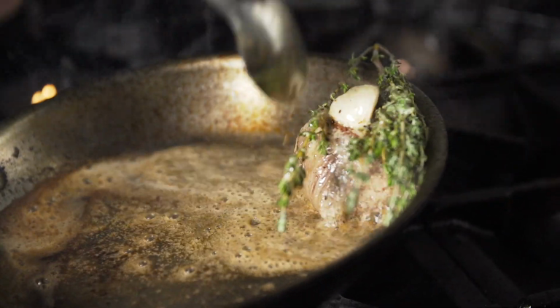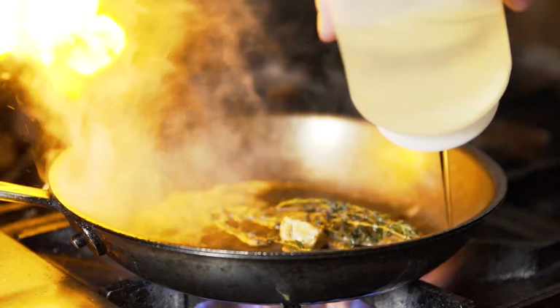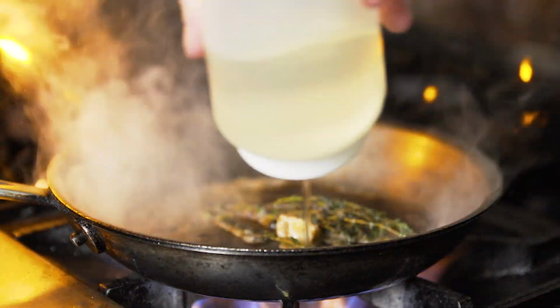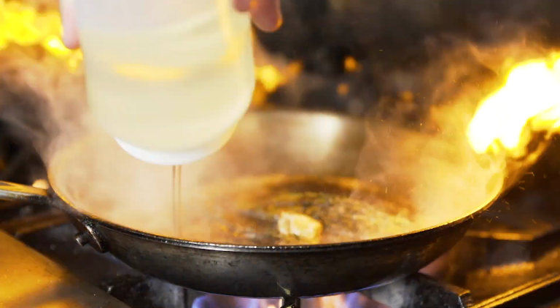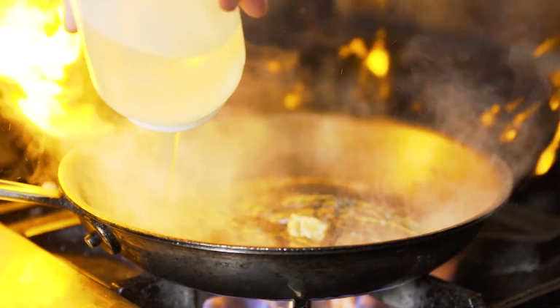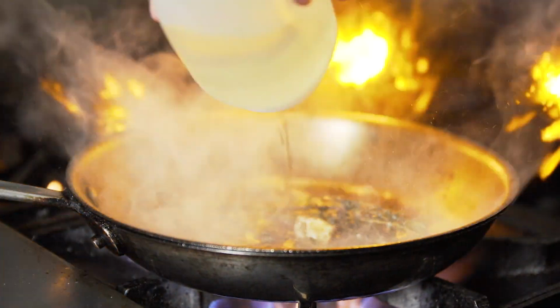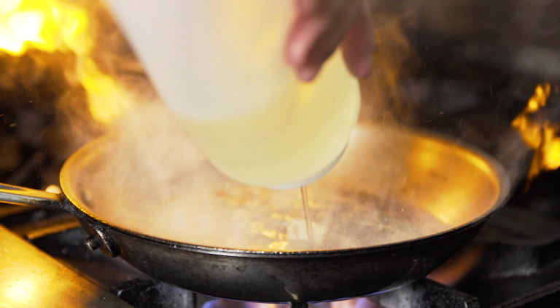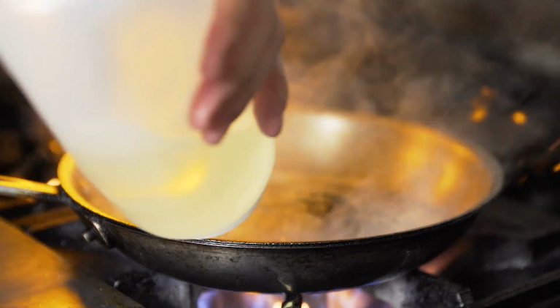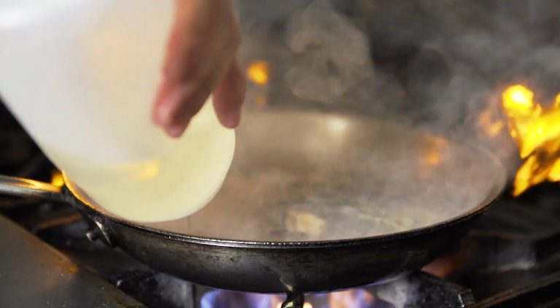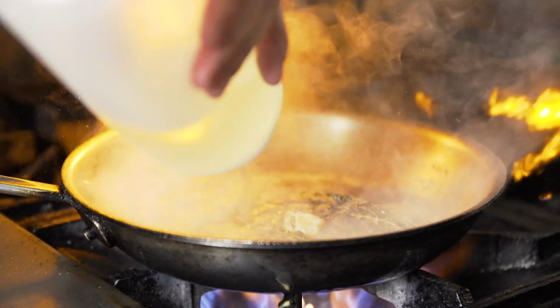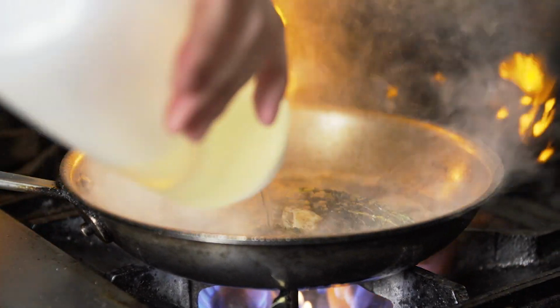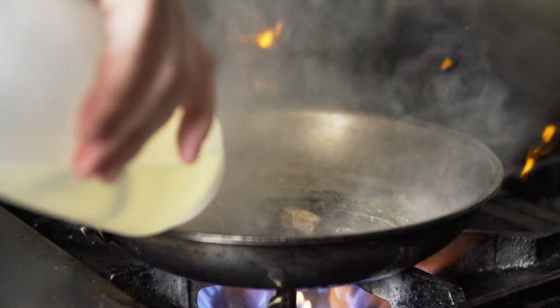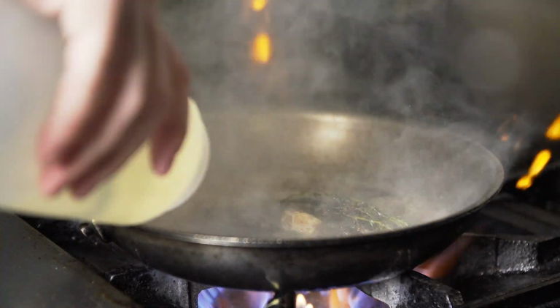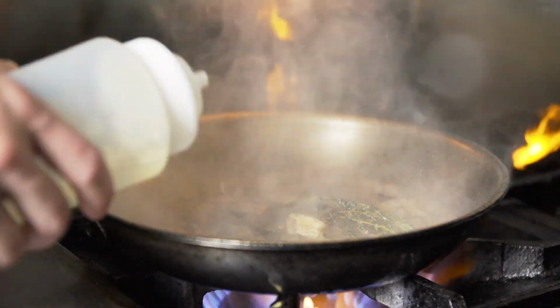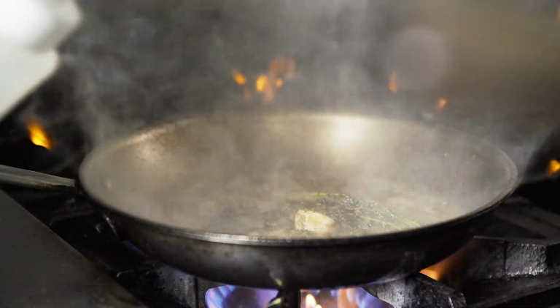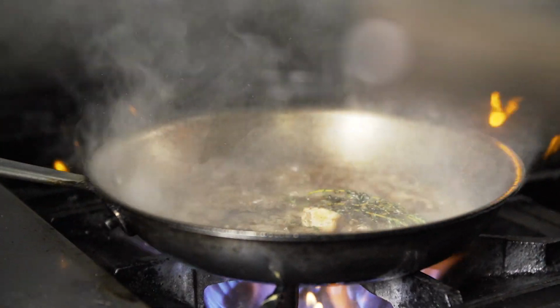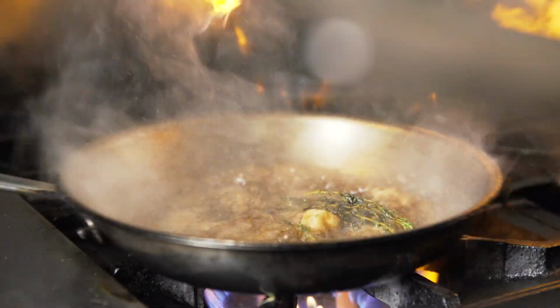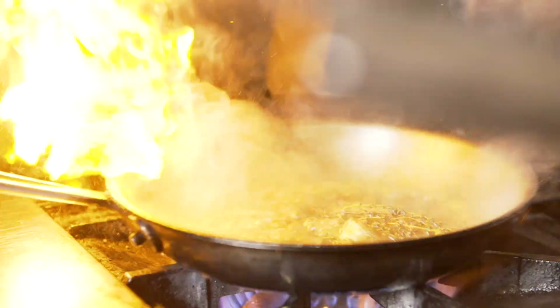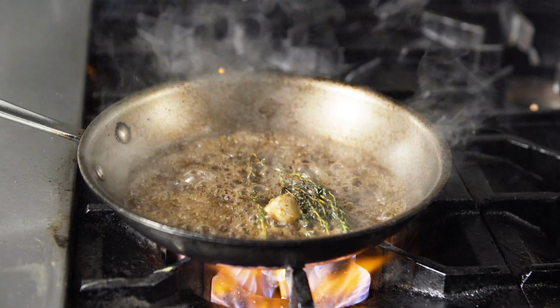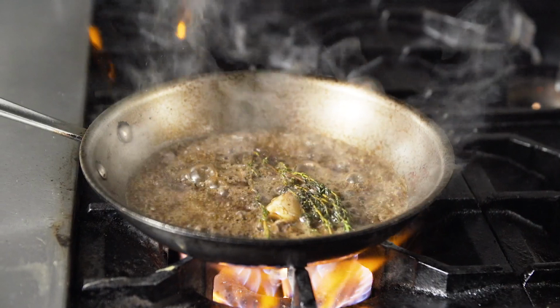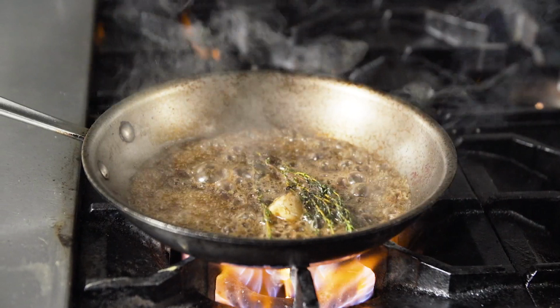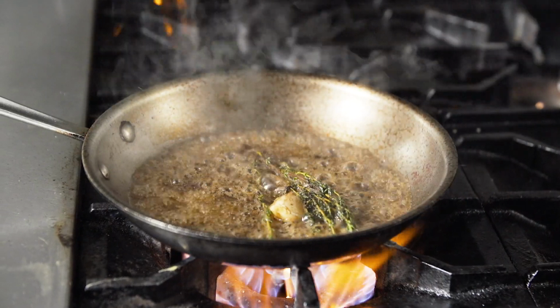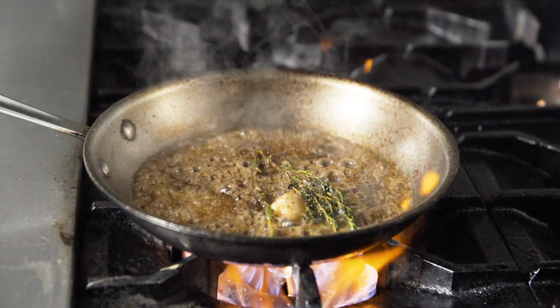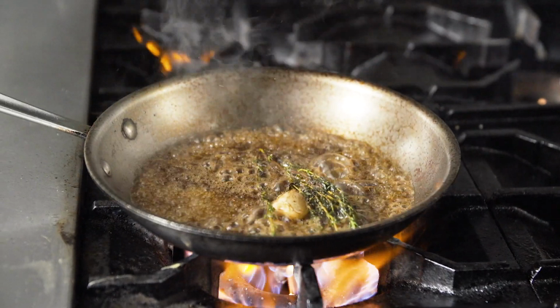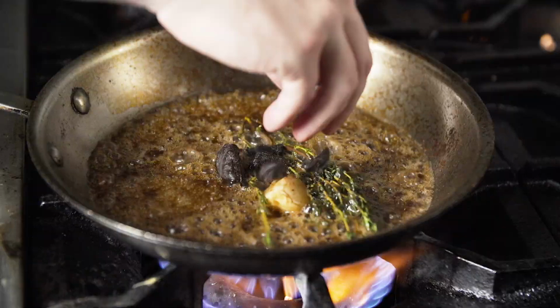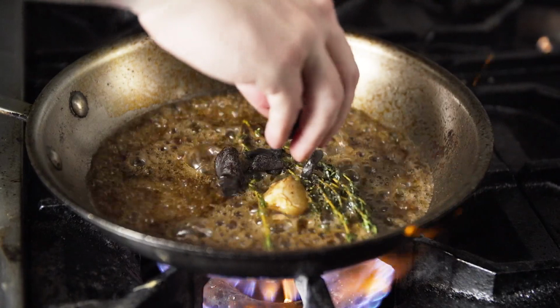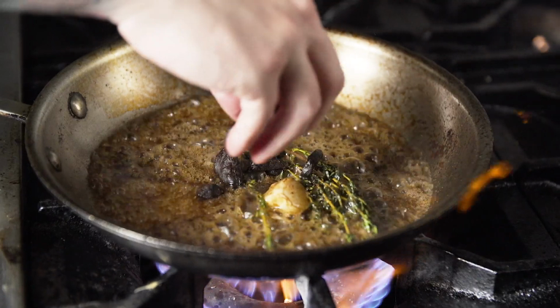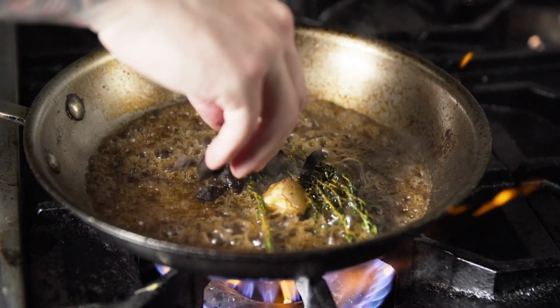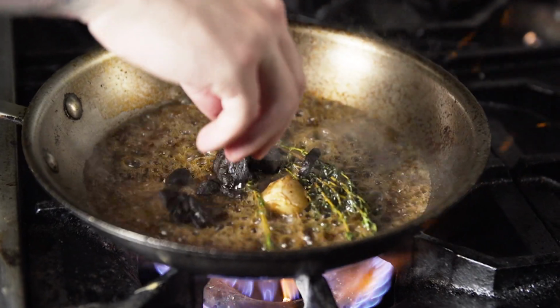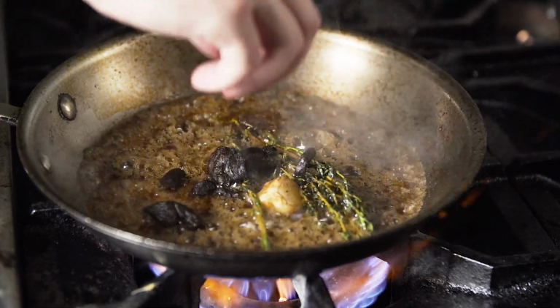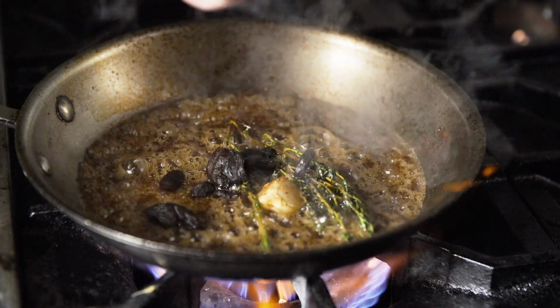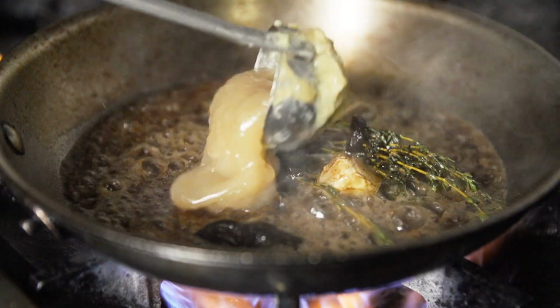Once the venison is cooked to medium rare, we remove it from the pan, deglaze the pan with mirin, add in black garlic, and chicken dashi.